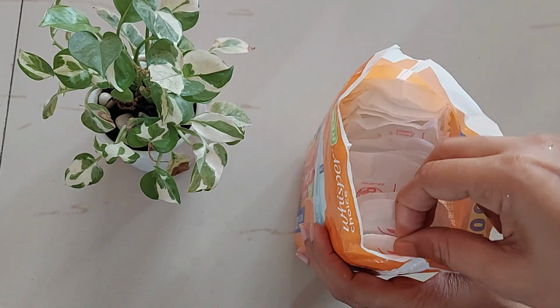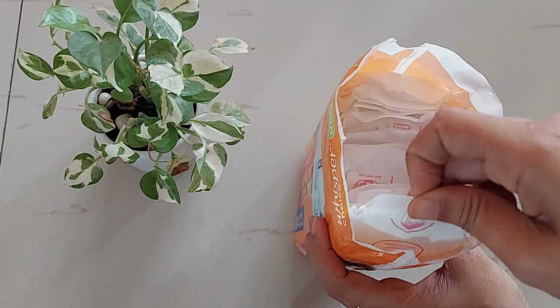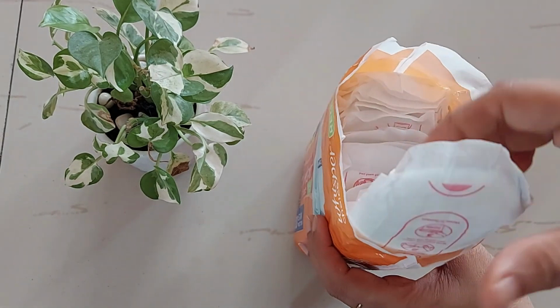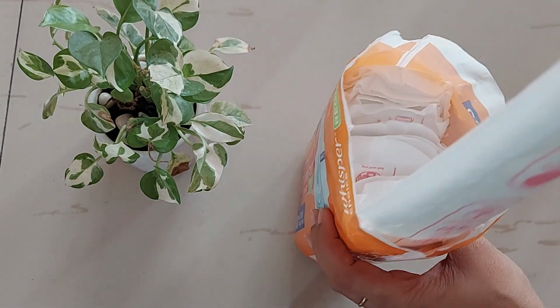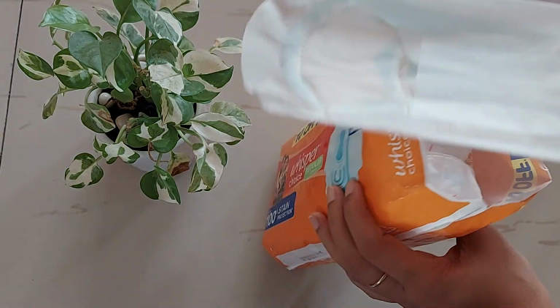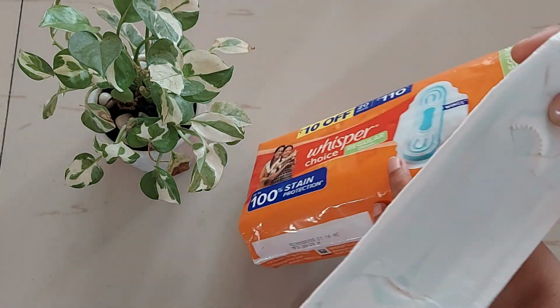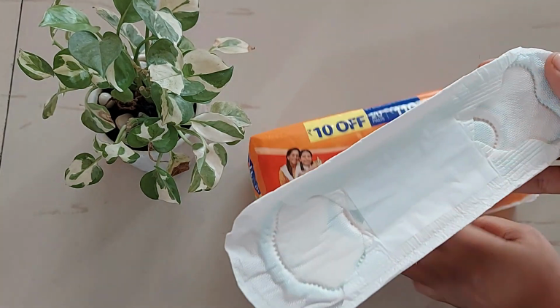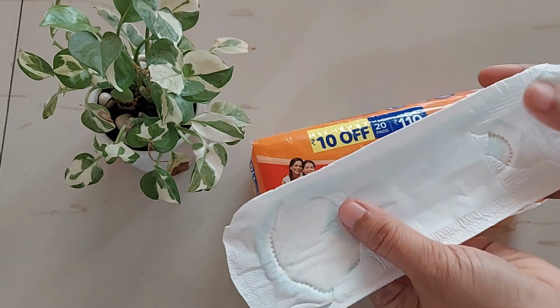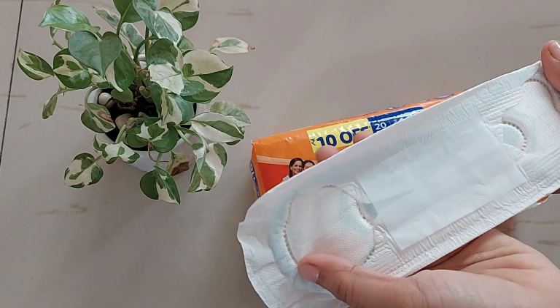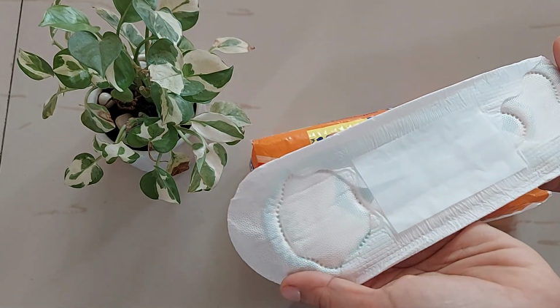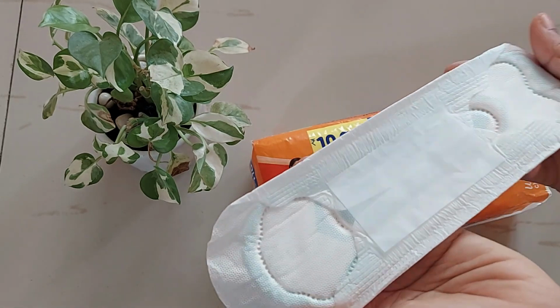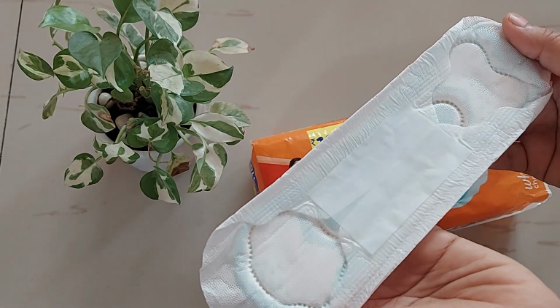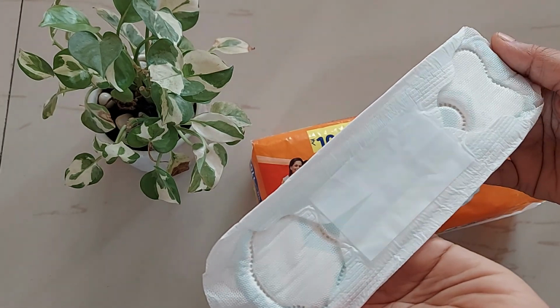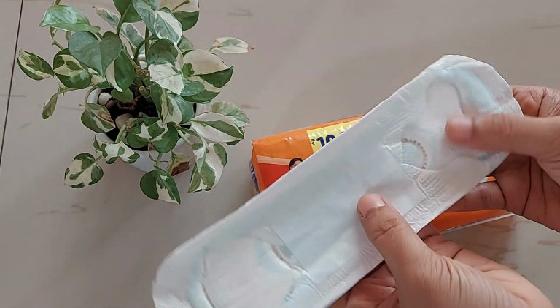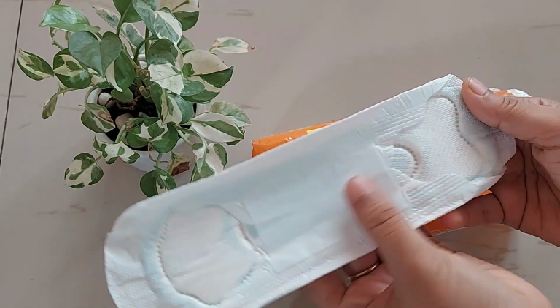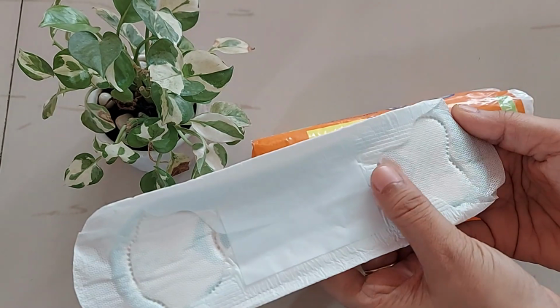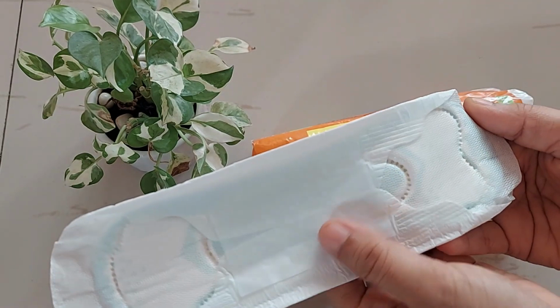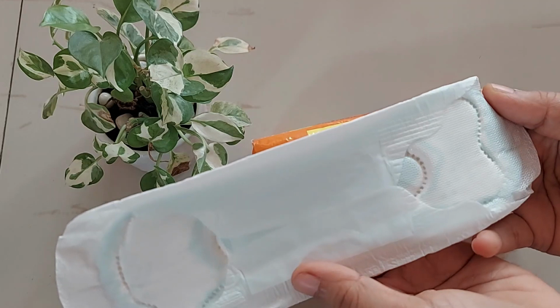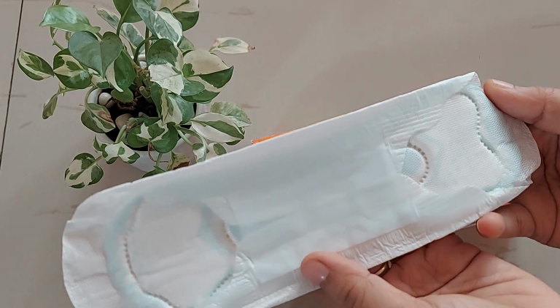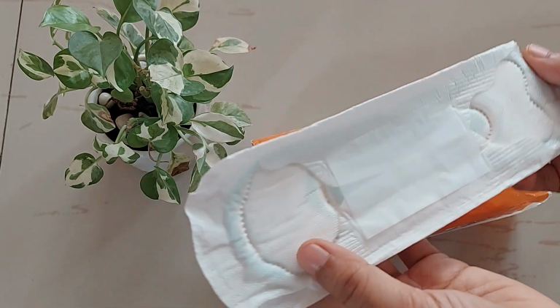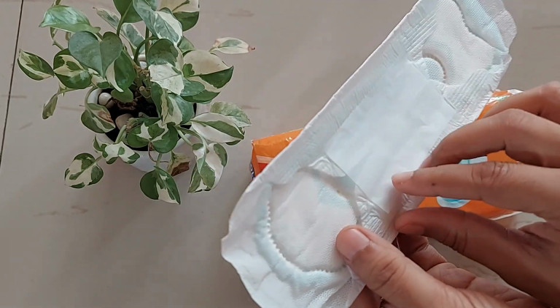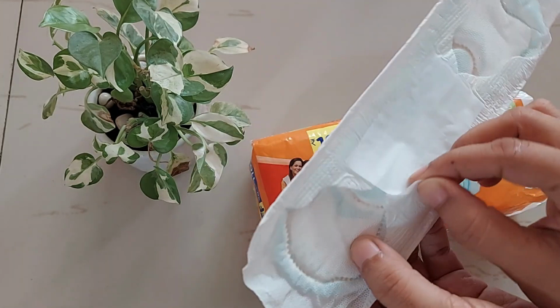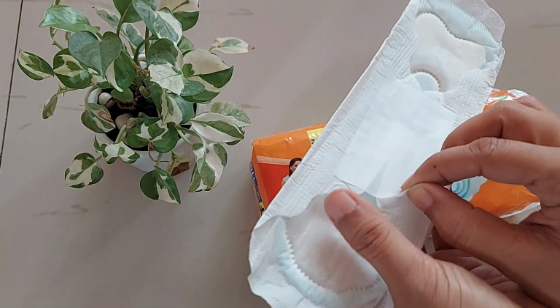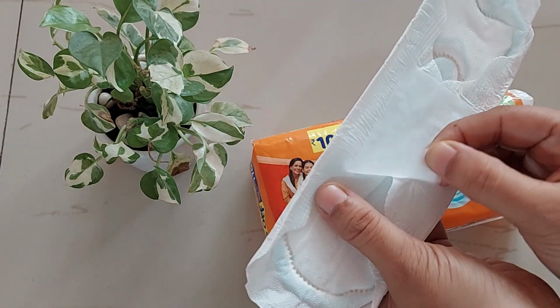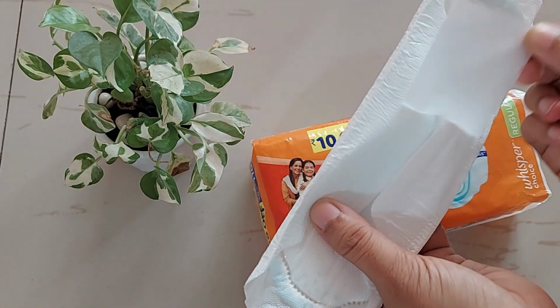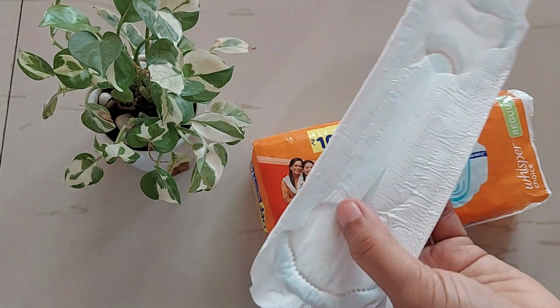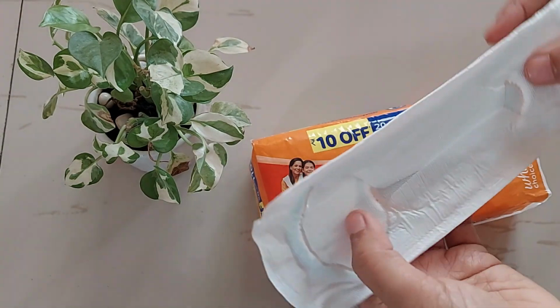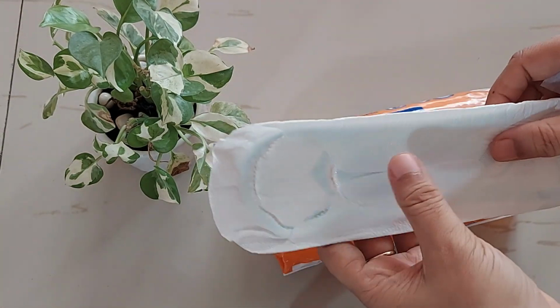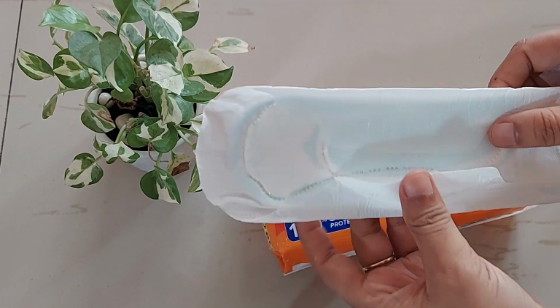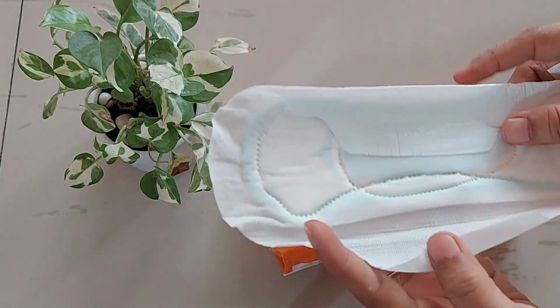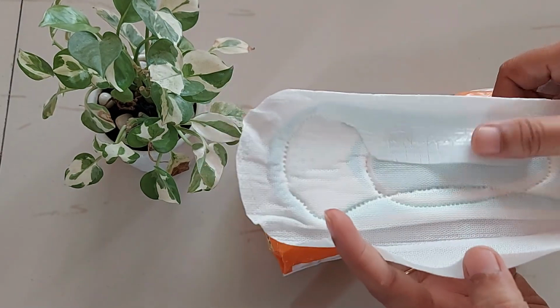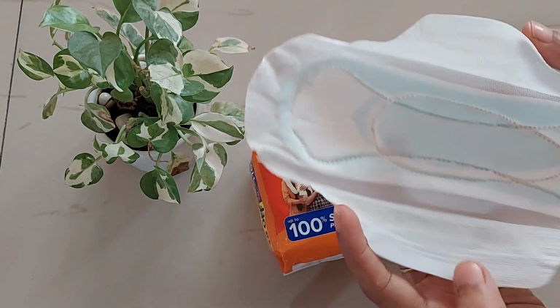In terms of breathability, these pads allow air circulation — you can see this tiny mesh-kind of surface. This is the dry top sheet, and the size is regular with a length of 230mm.